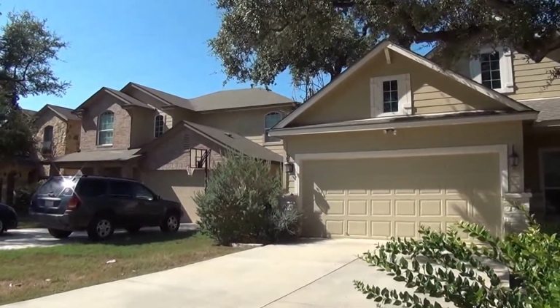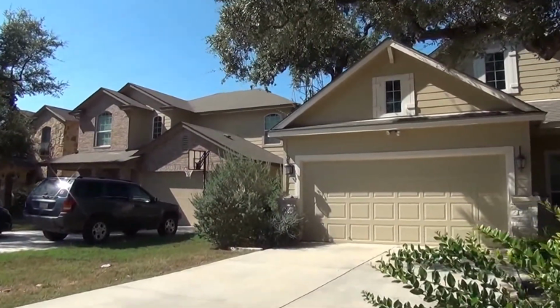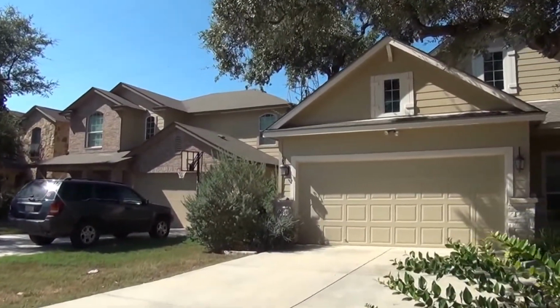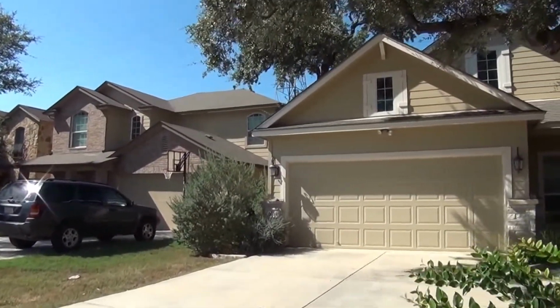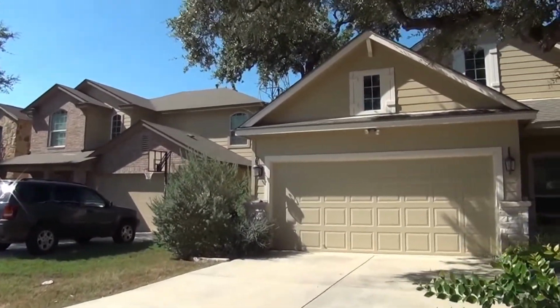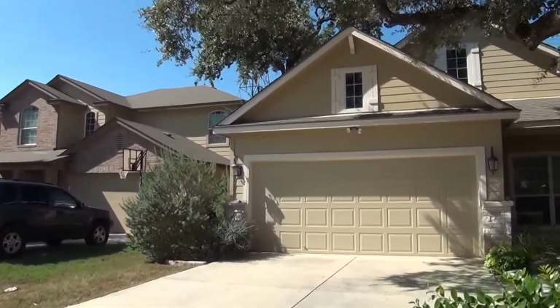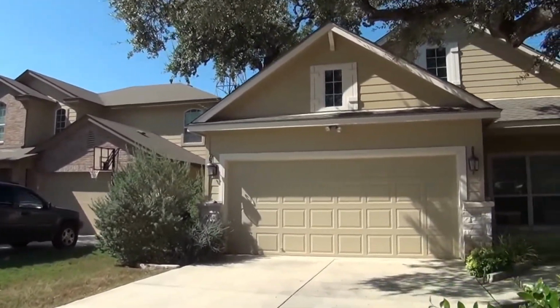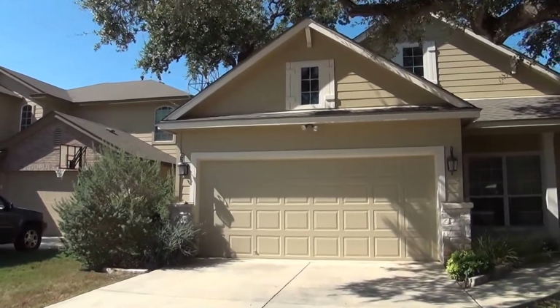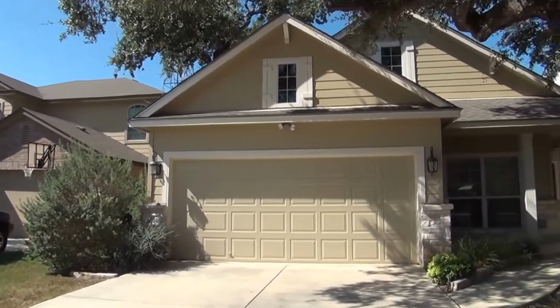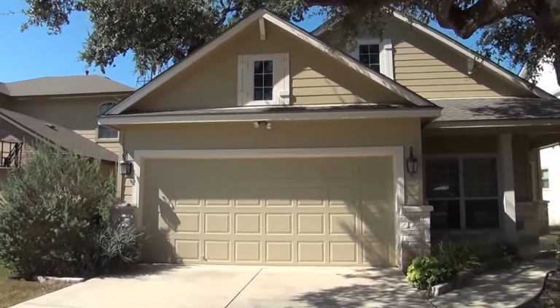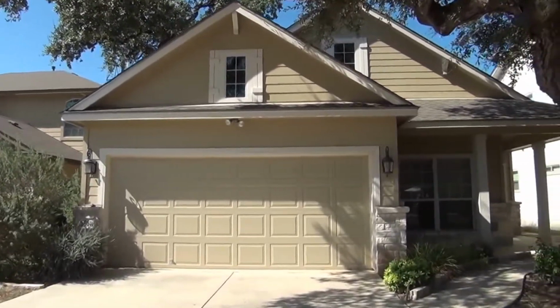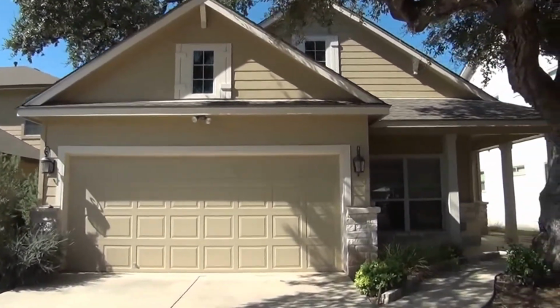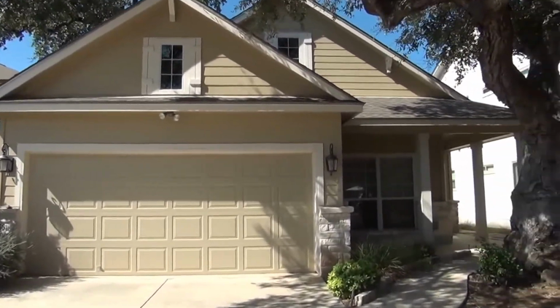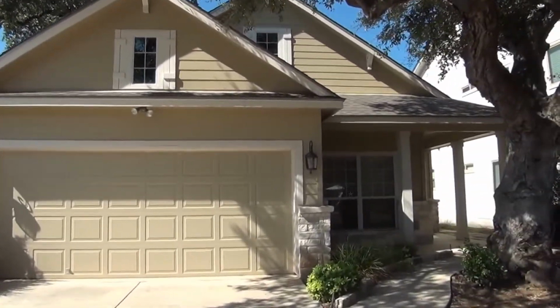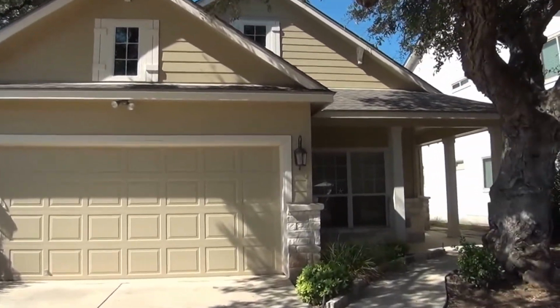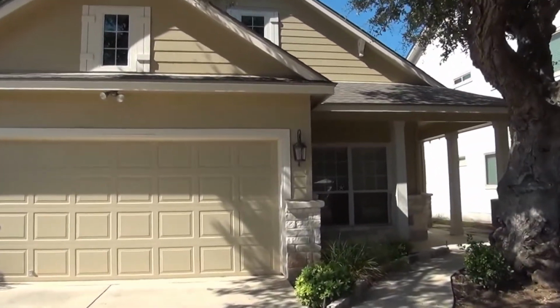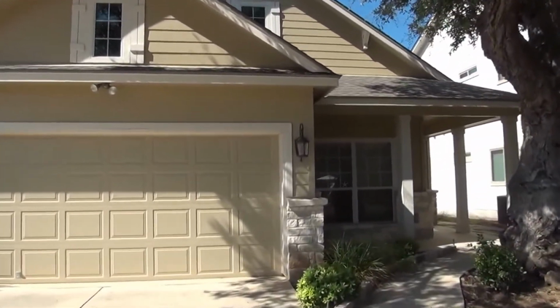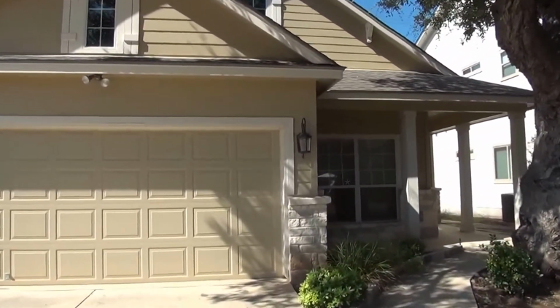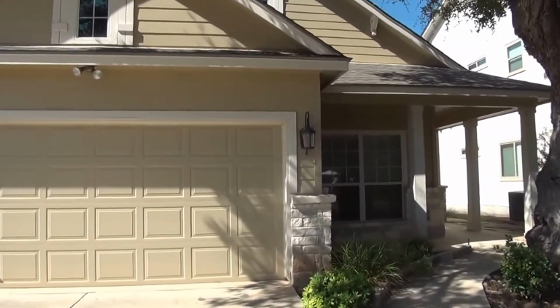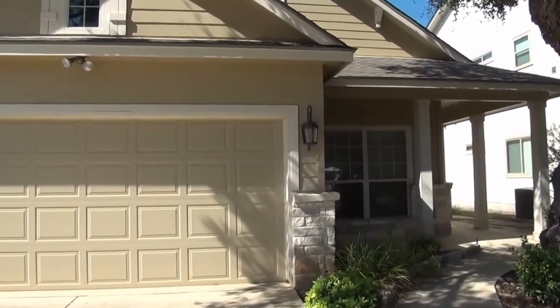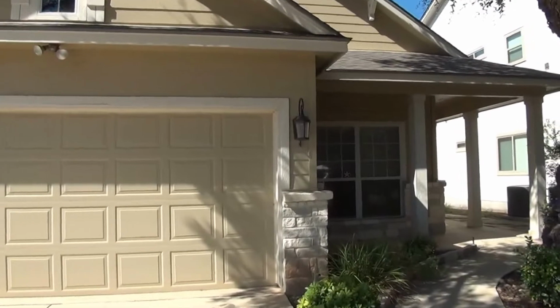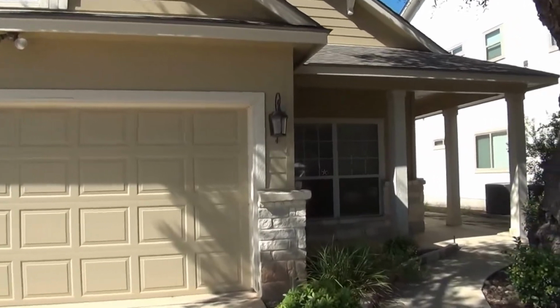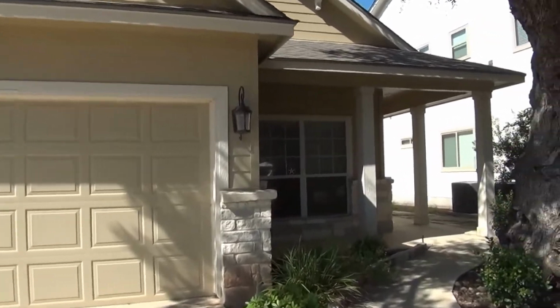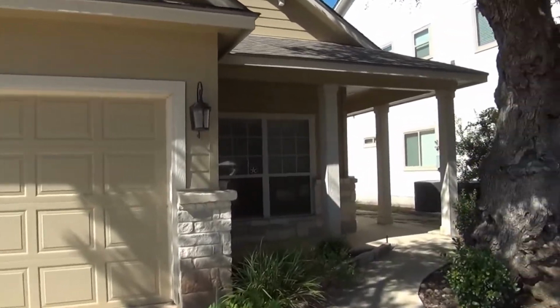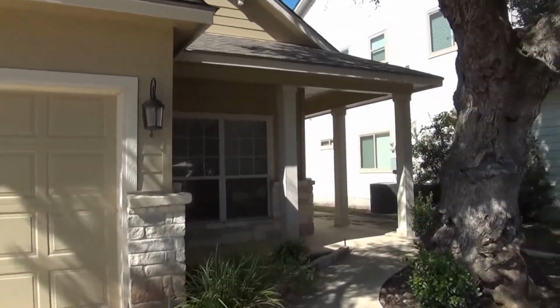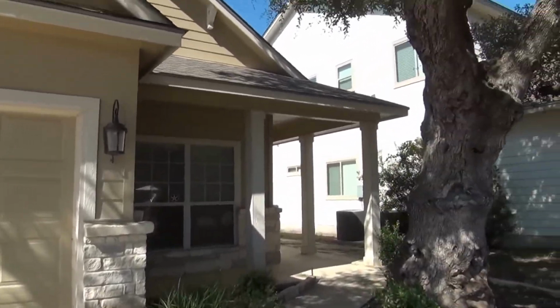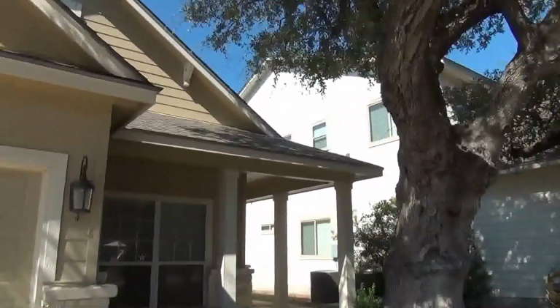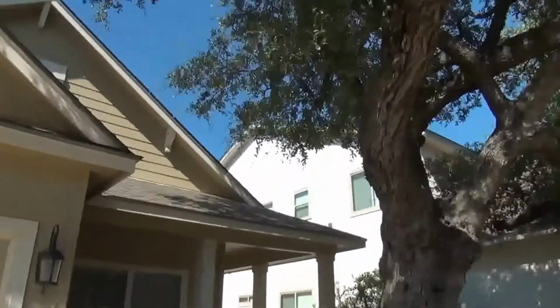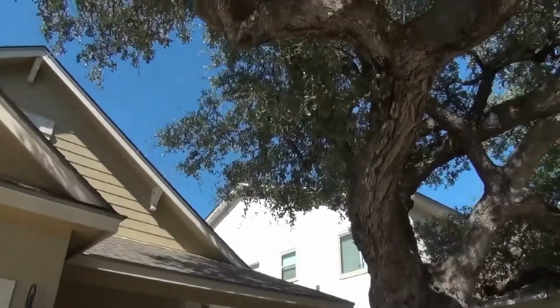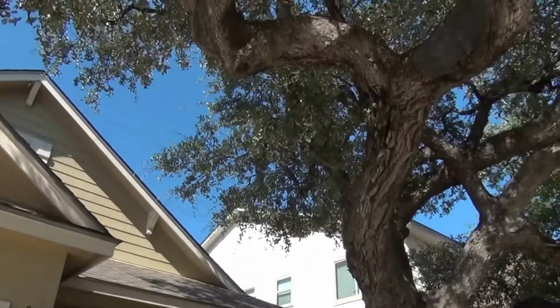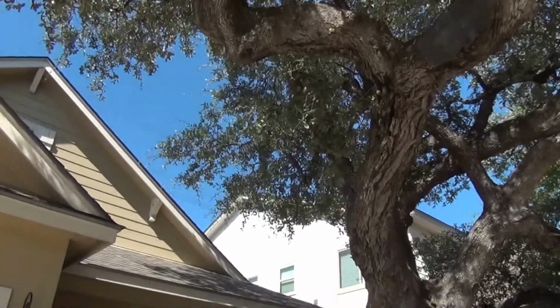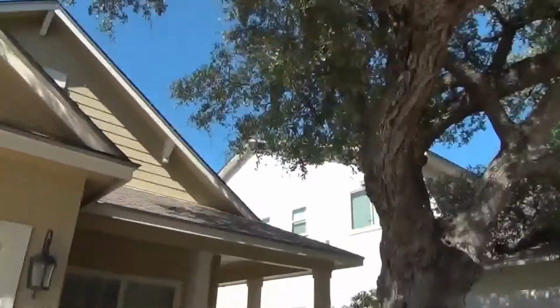This home is located near the Rolling Oaks Mall, just off of Loop 1604, close to I-35, so you're also close to Randolph Air Force Base and Fort Sam Houston. There's a nice mature tree here in the front.